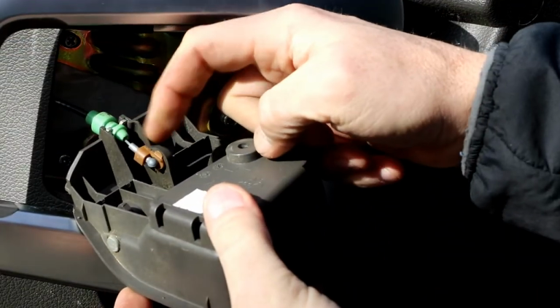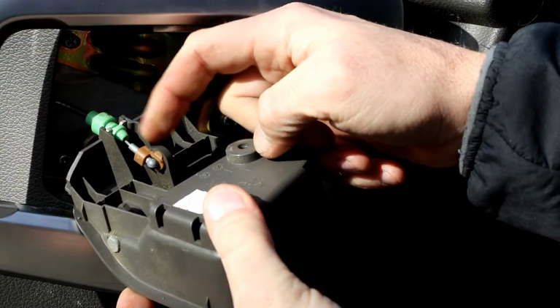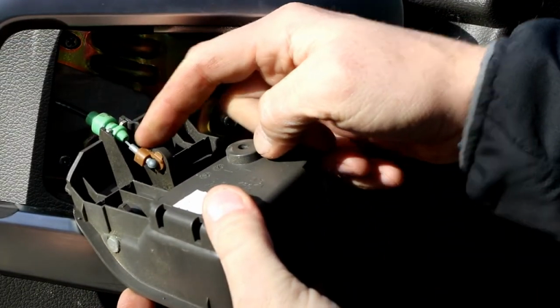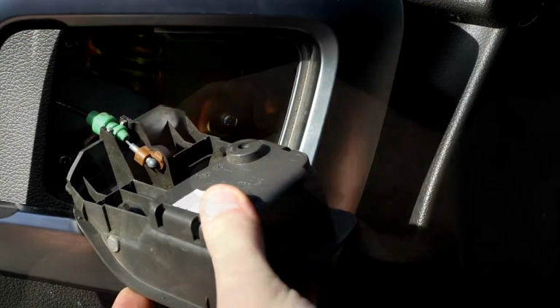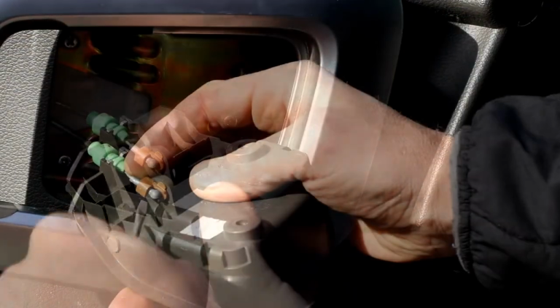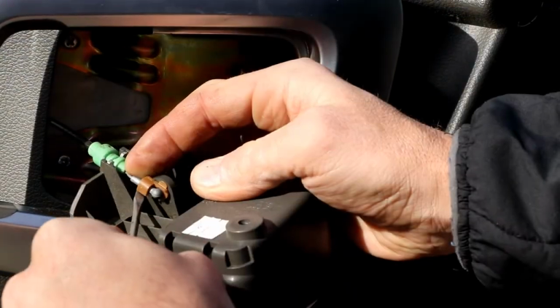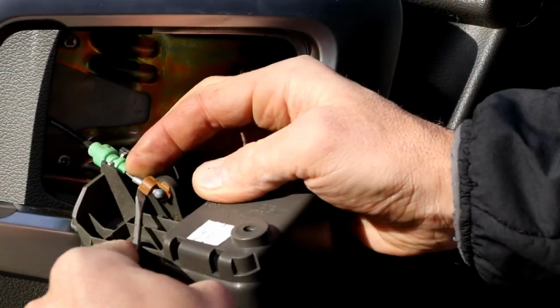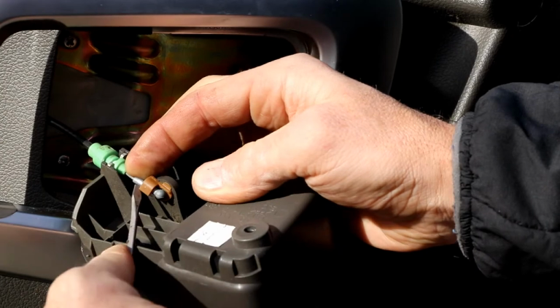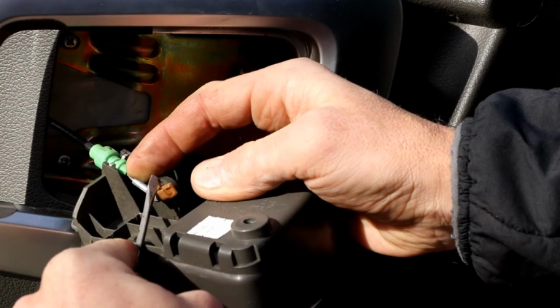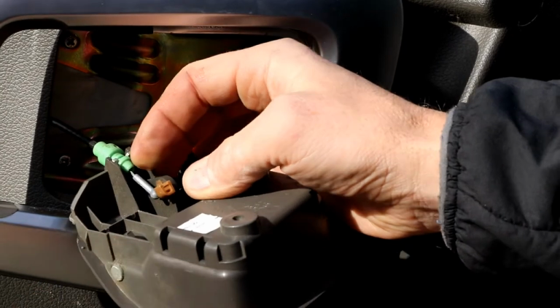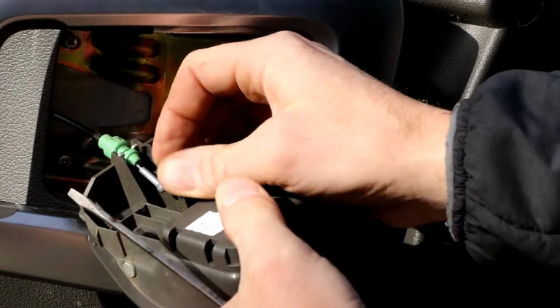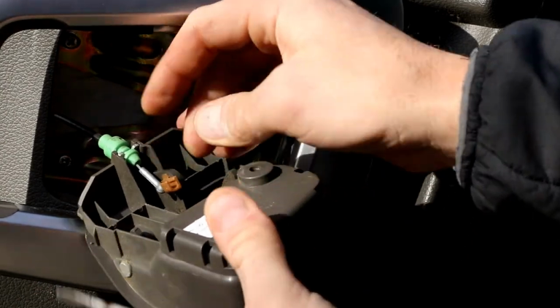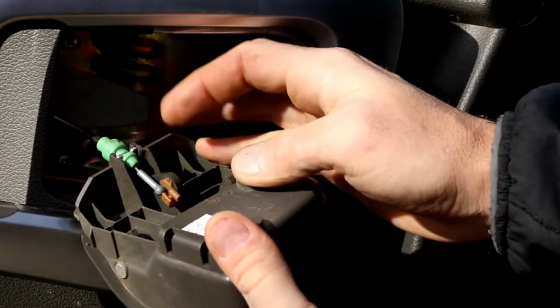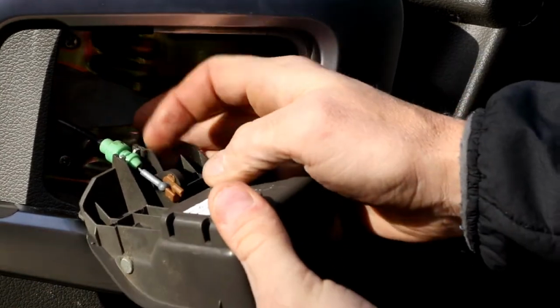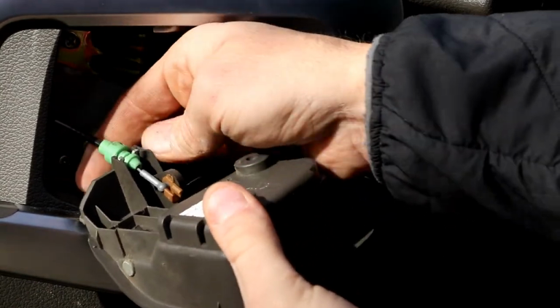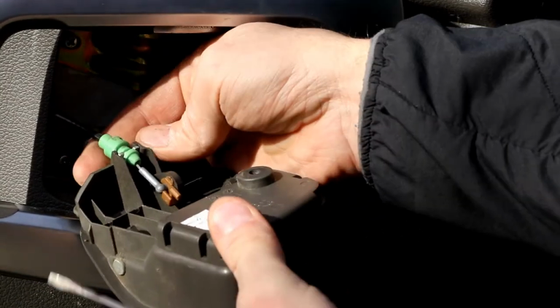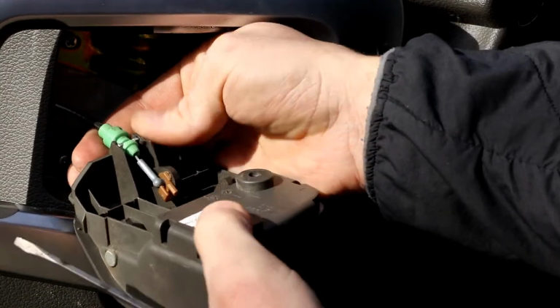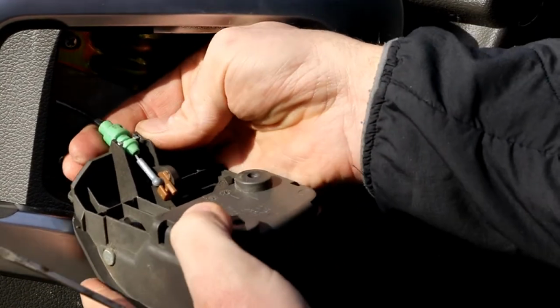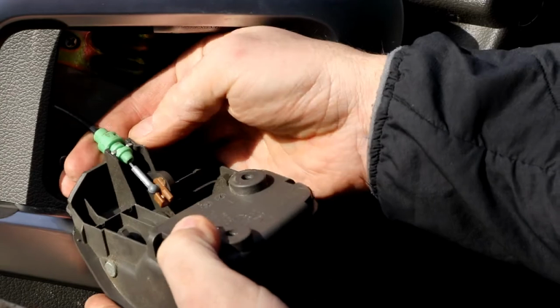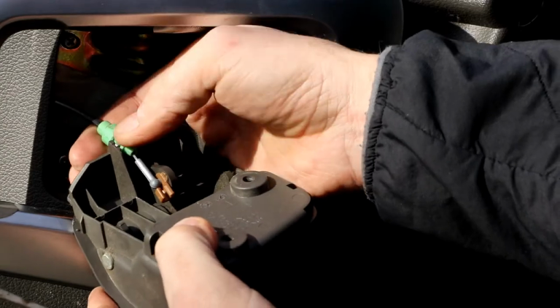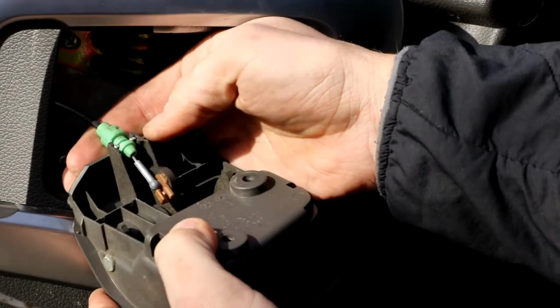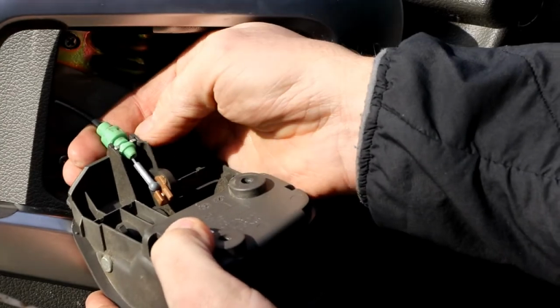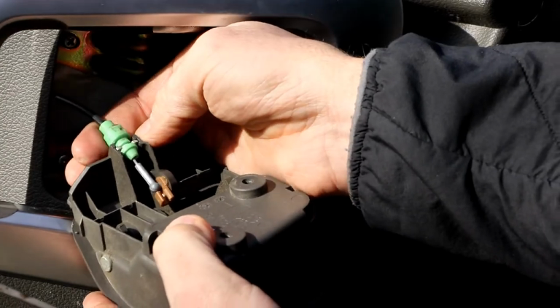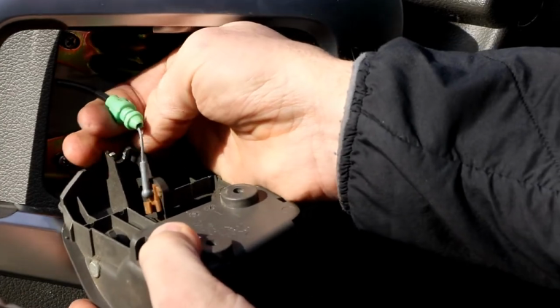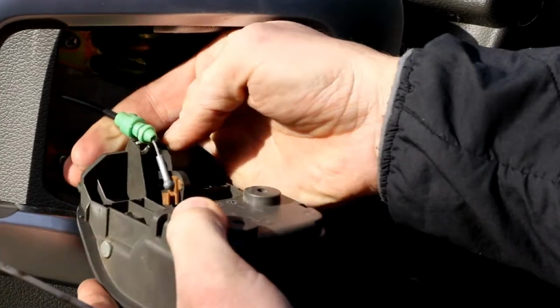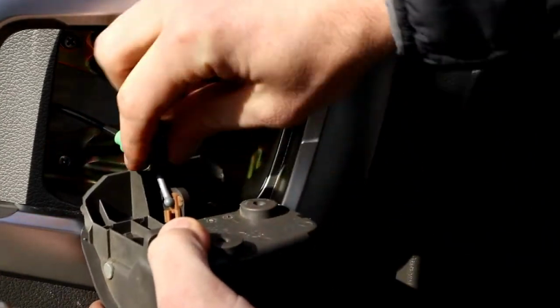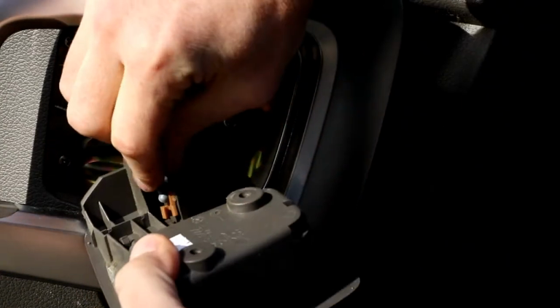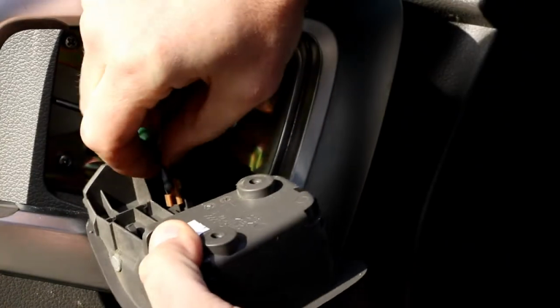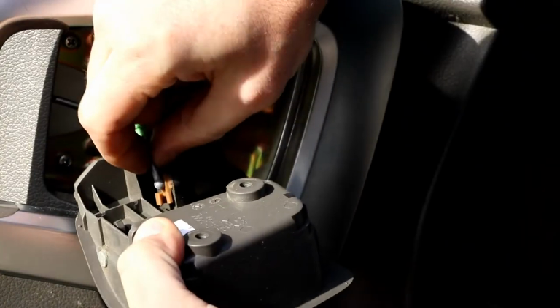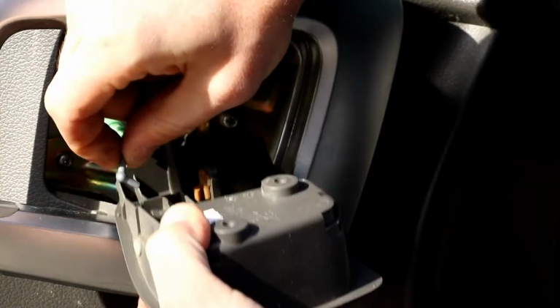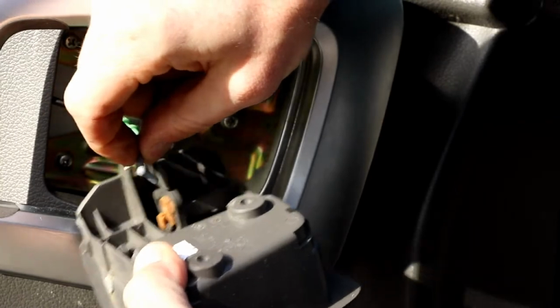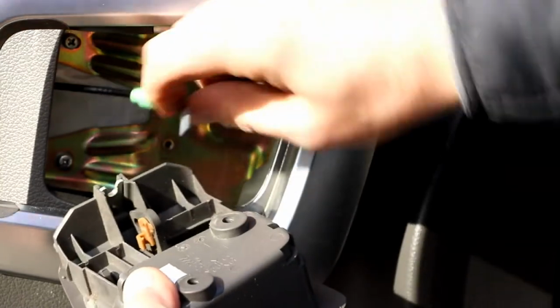There's a little brown tab right here — be gentle because it's plastic, it turns around. This green thing is in a little bracket. Just pop it up and slide that out.